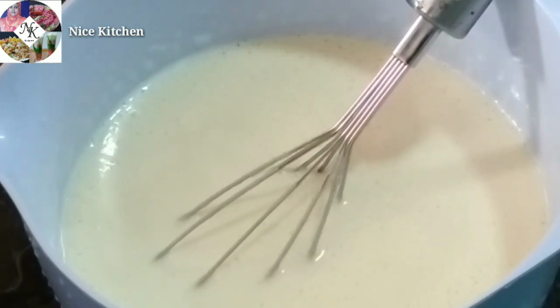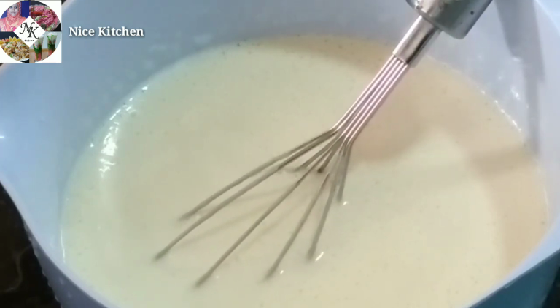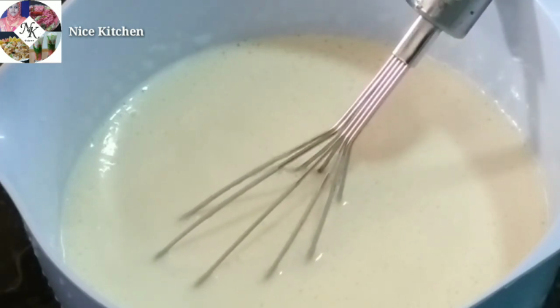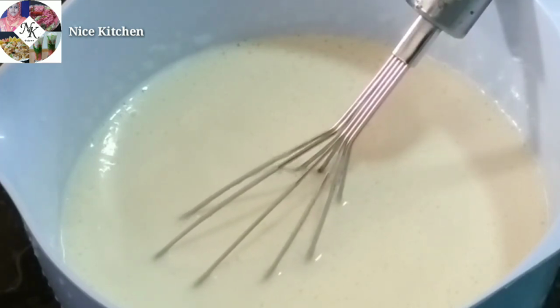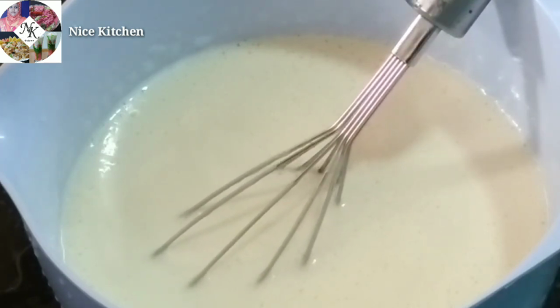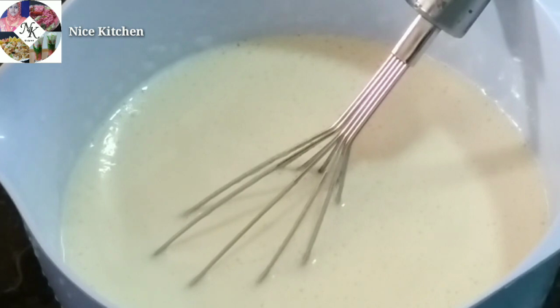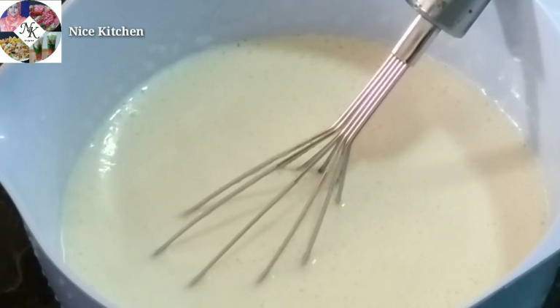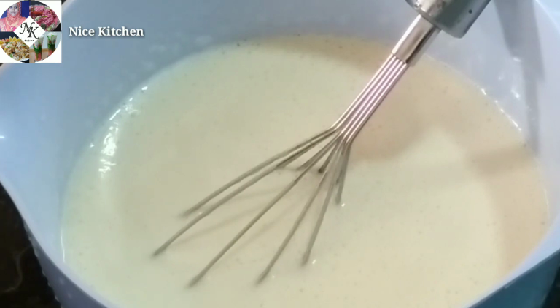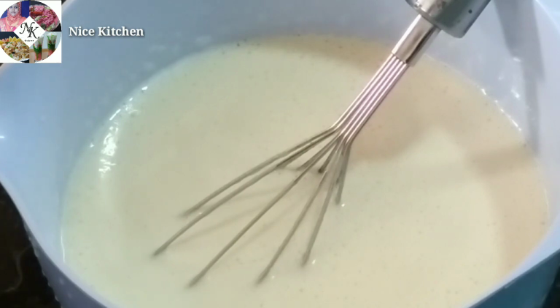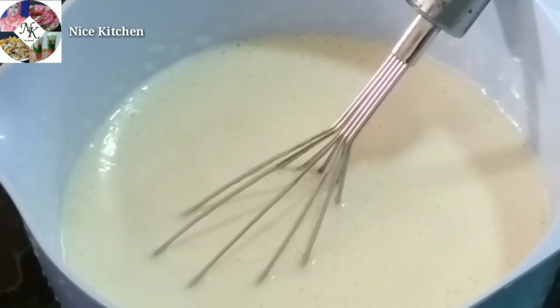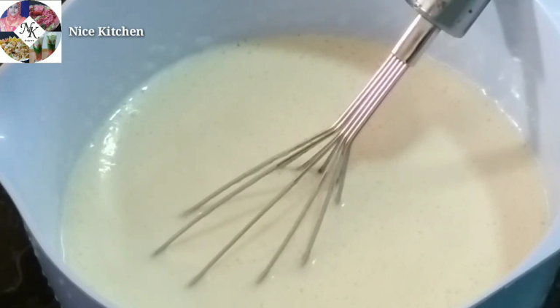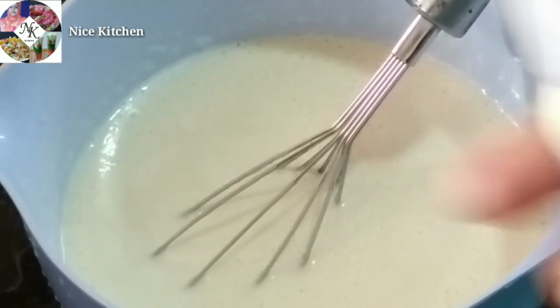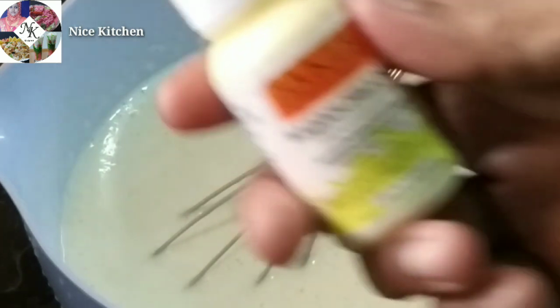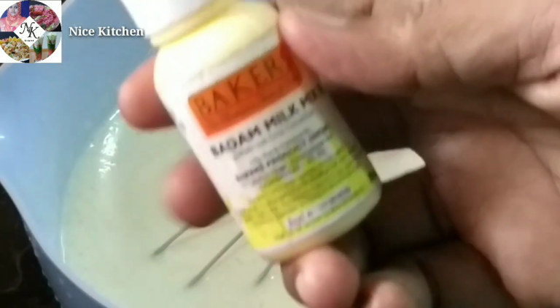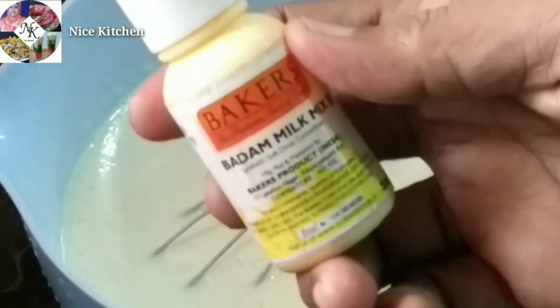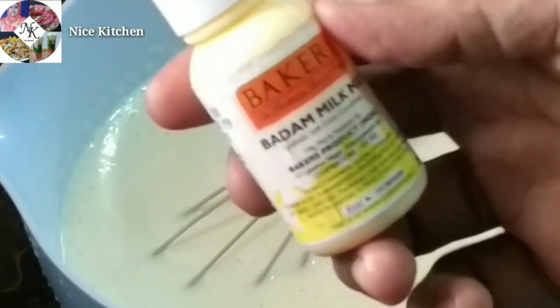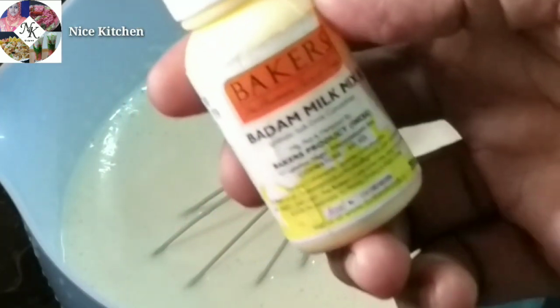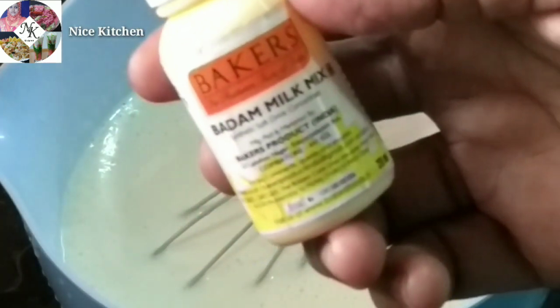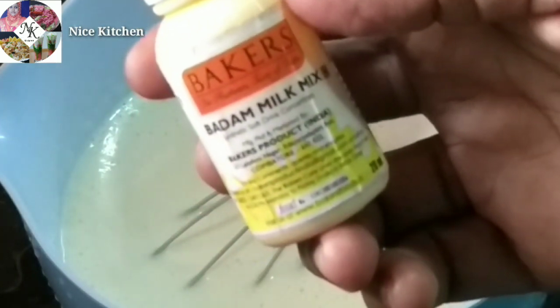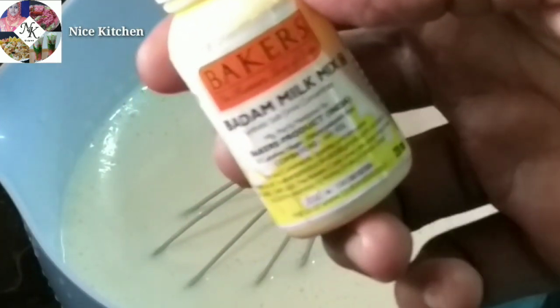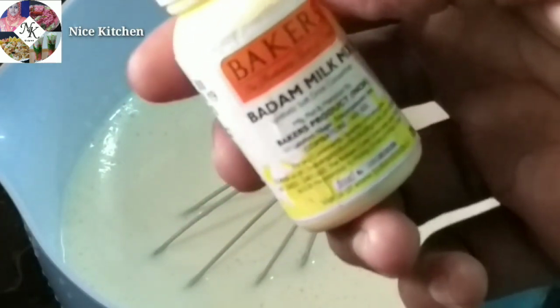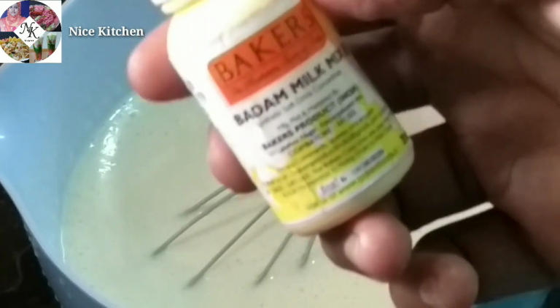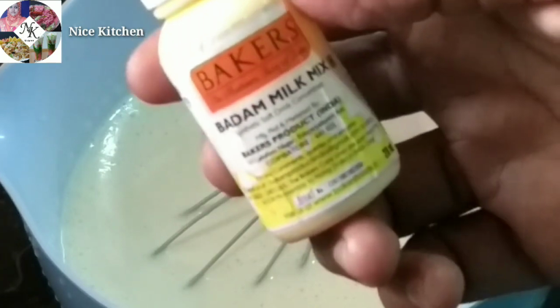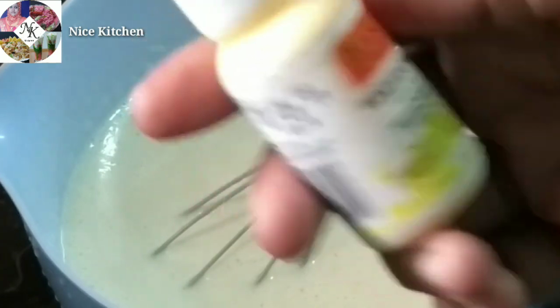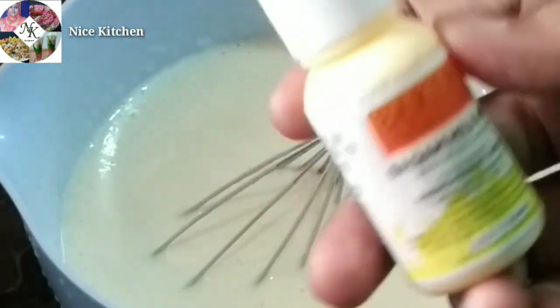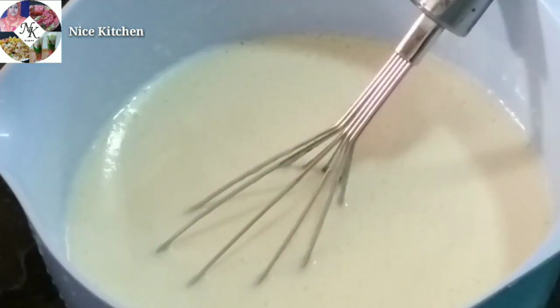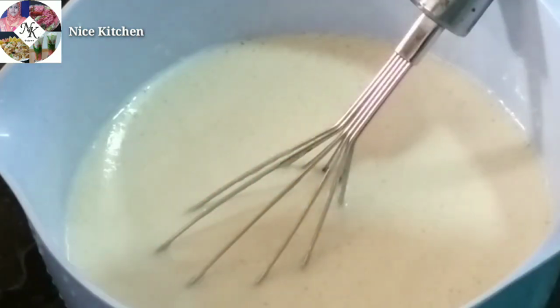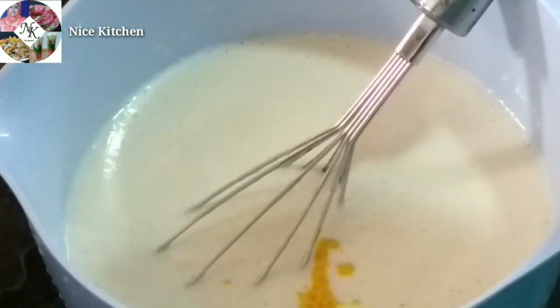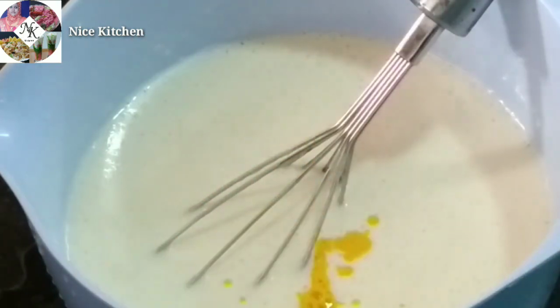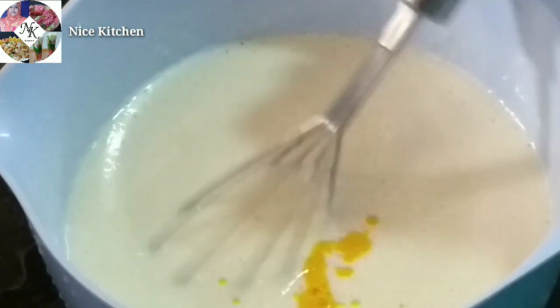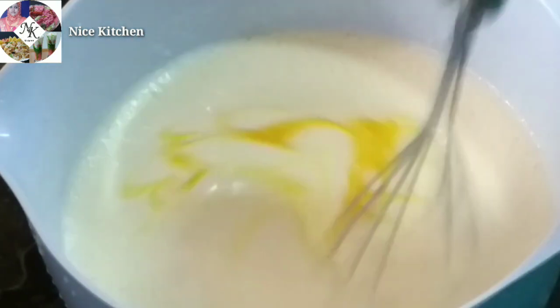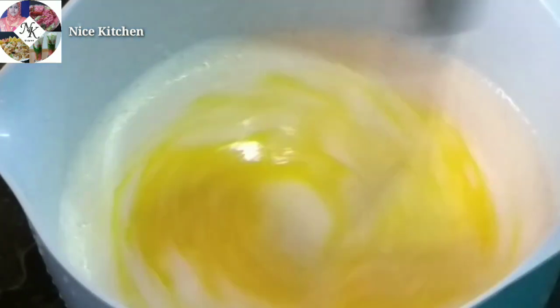I will apply the flavor in a bowl. We are going to add a badam milkshake. Then we will mix the milkshake in.